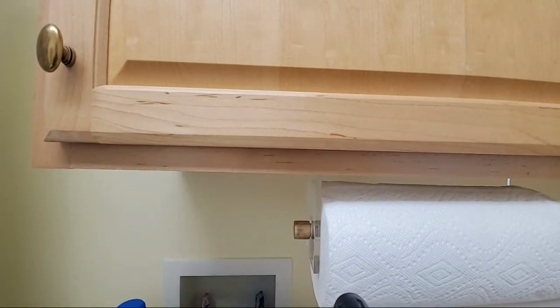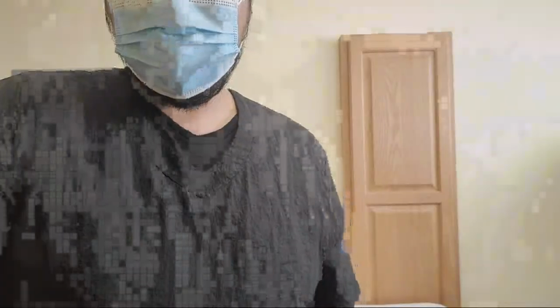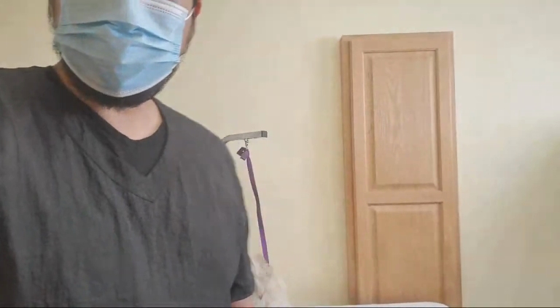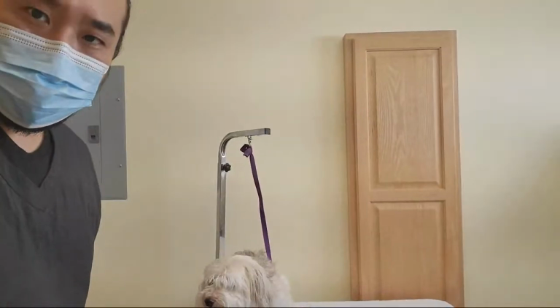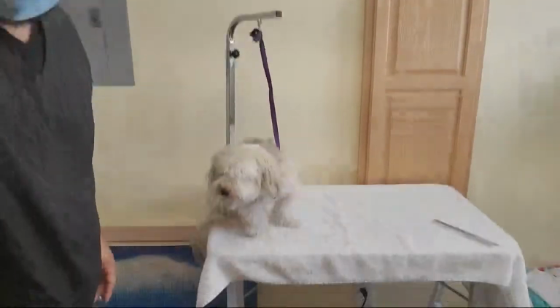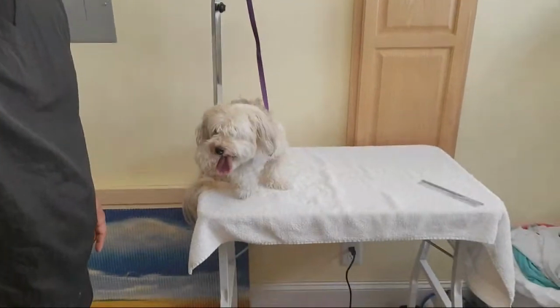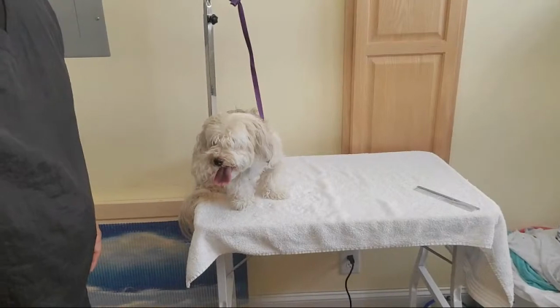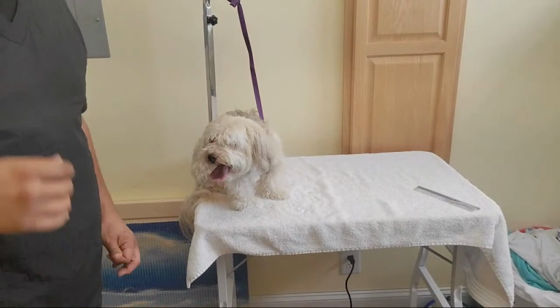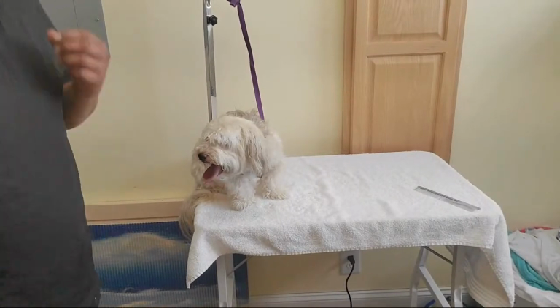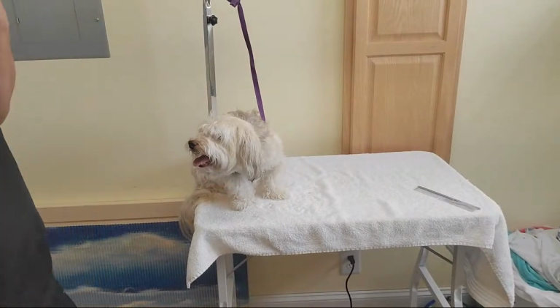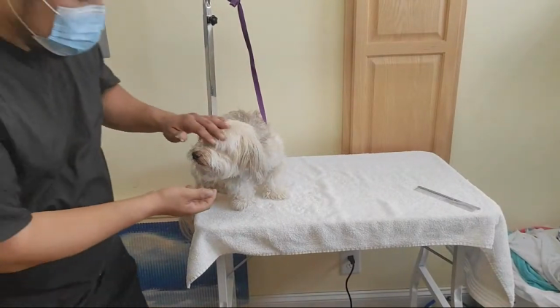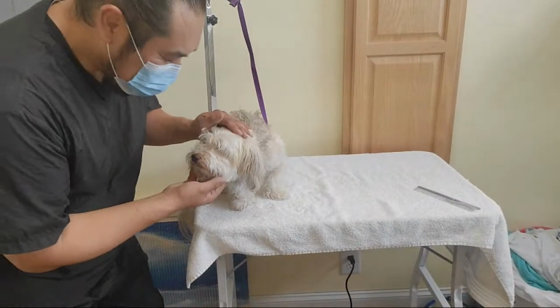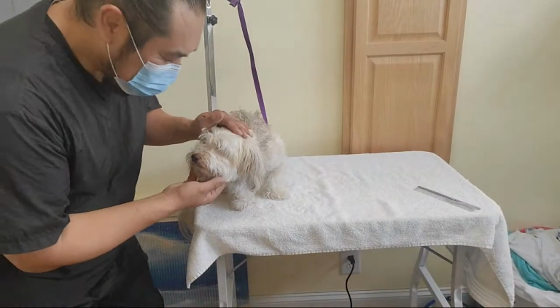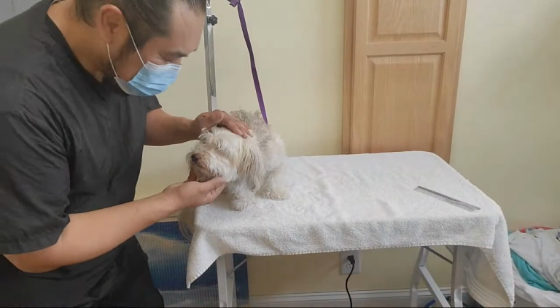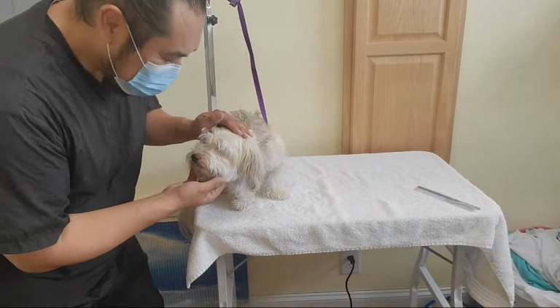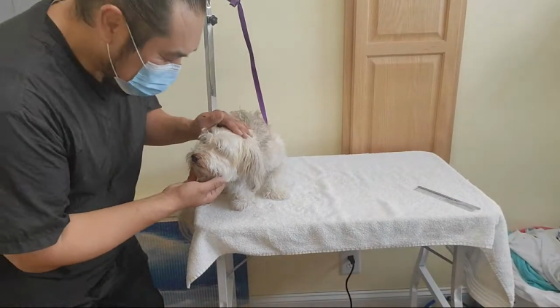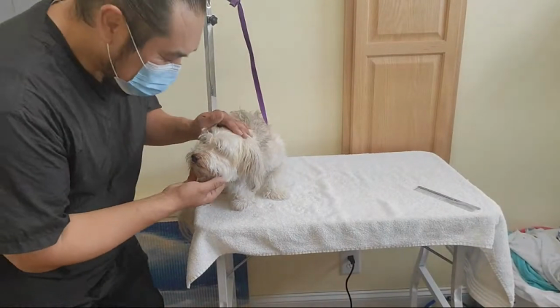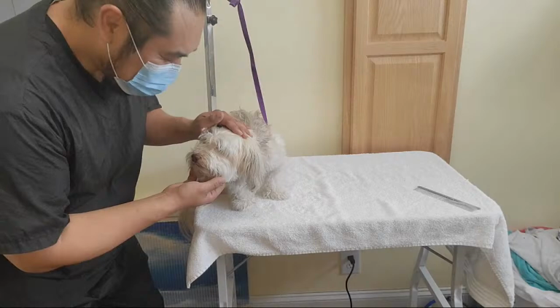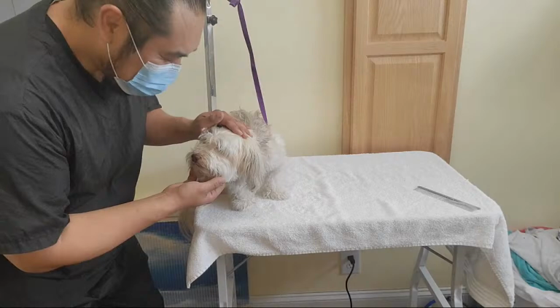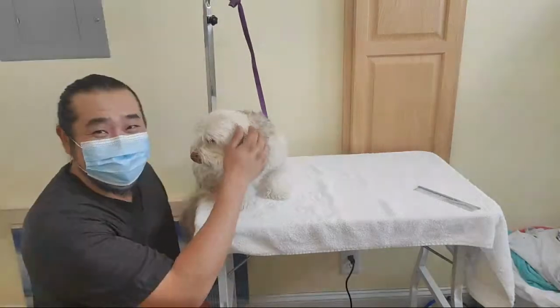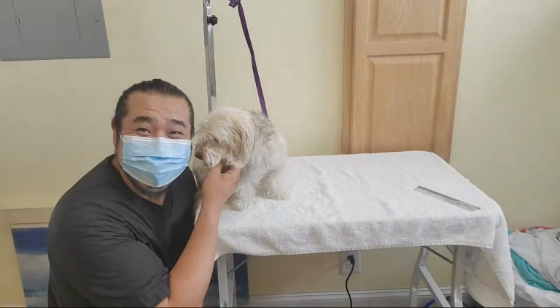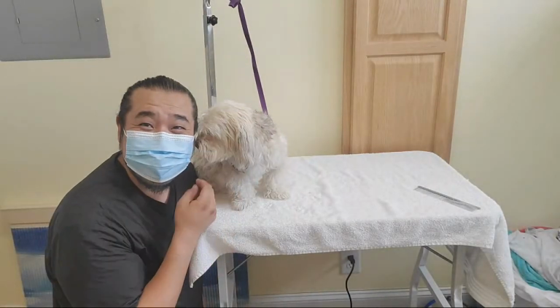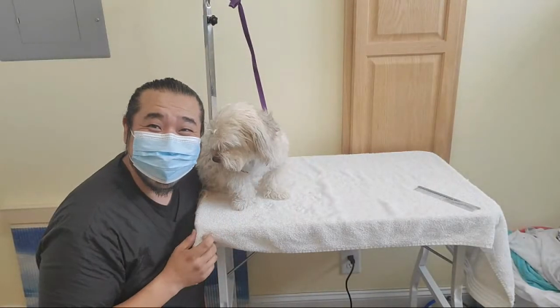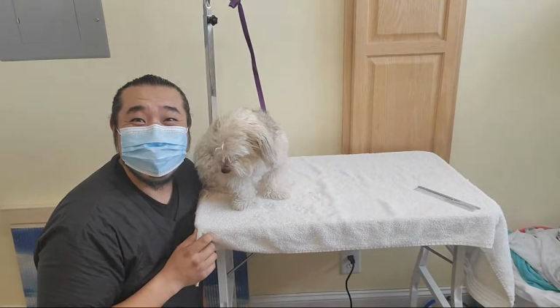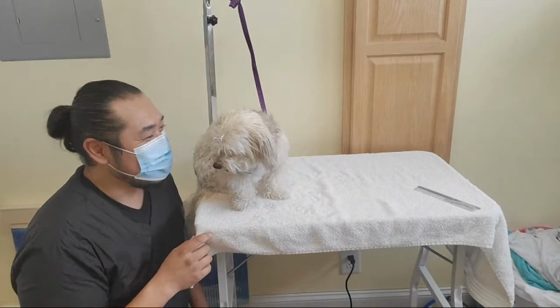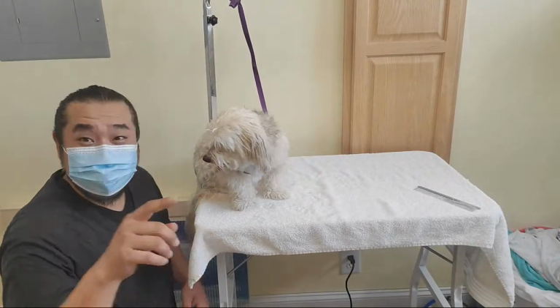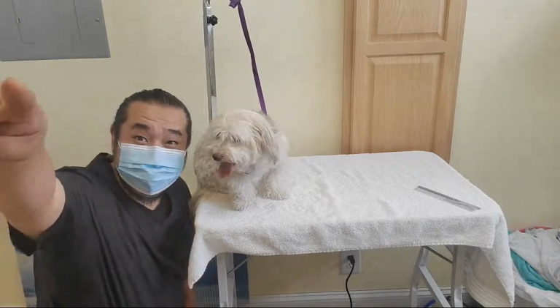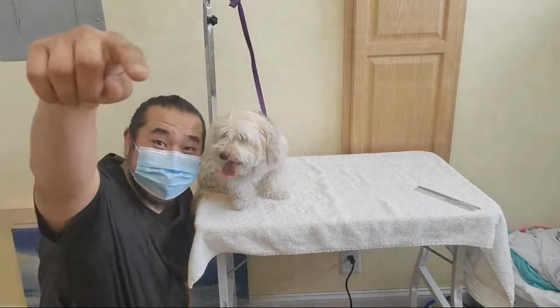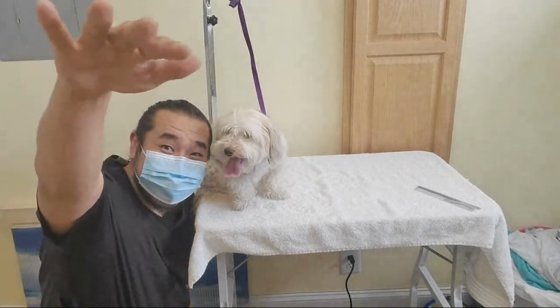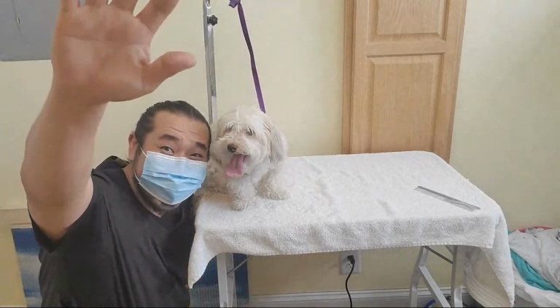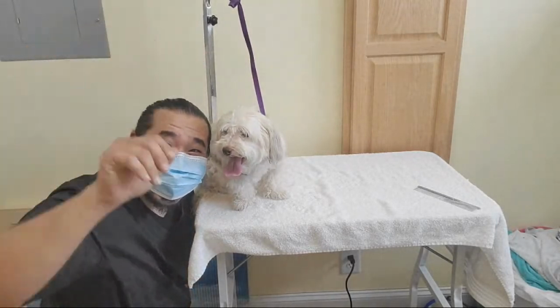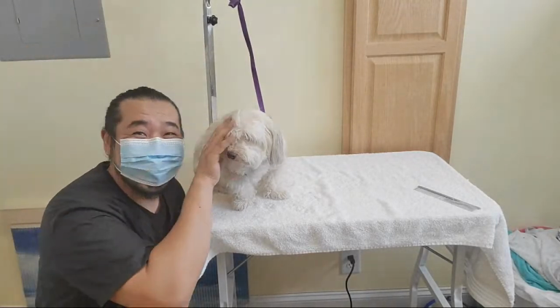Alright, so this is Percy. Is he such a cutie! So Percy, look here so they can see you. Anyways, Percy is gonna get a bath and just a little light trim.